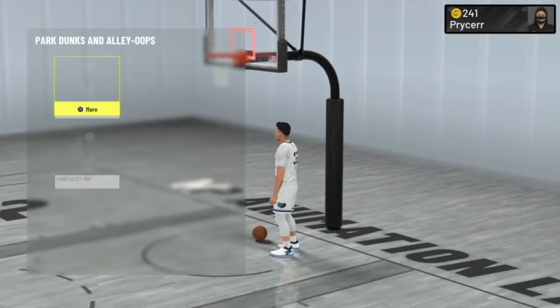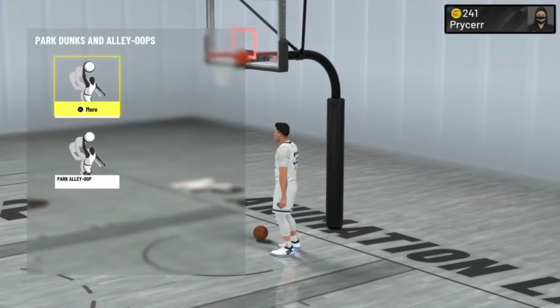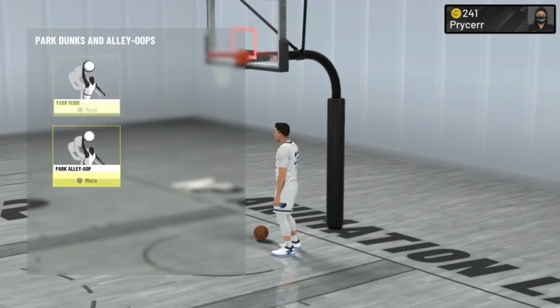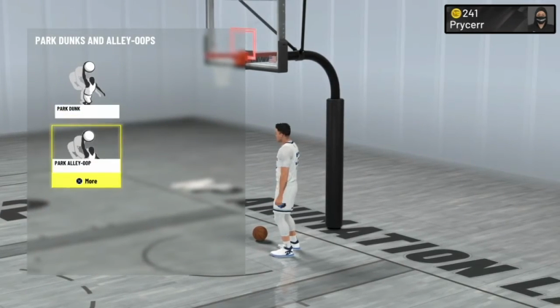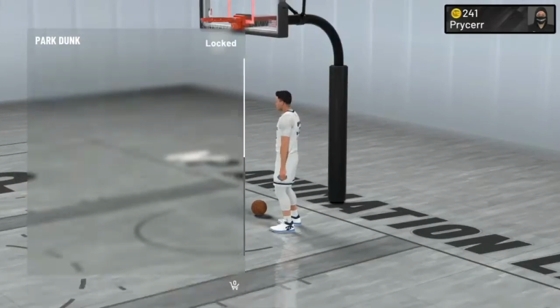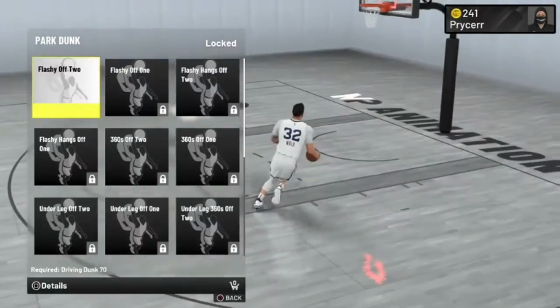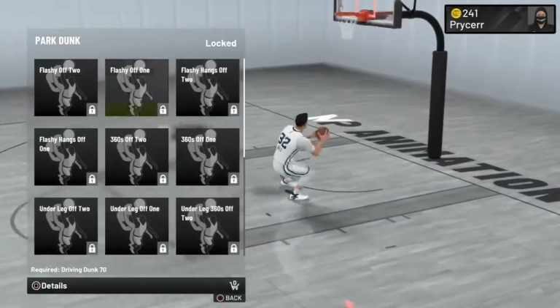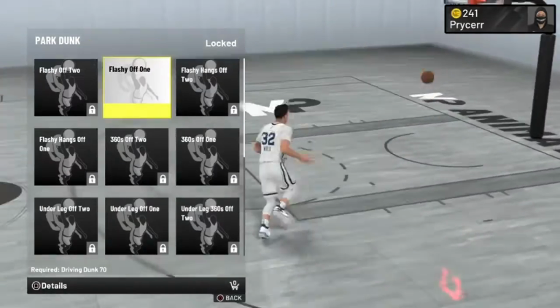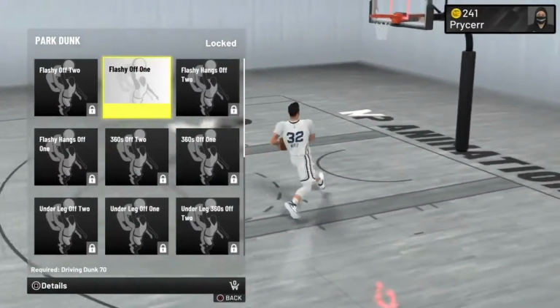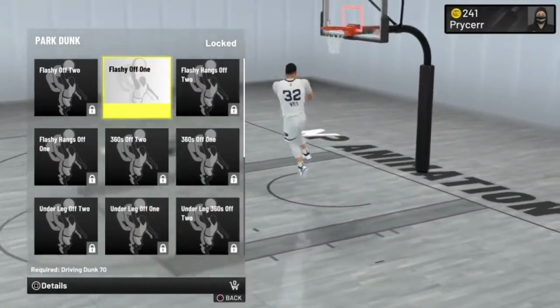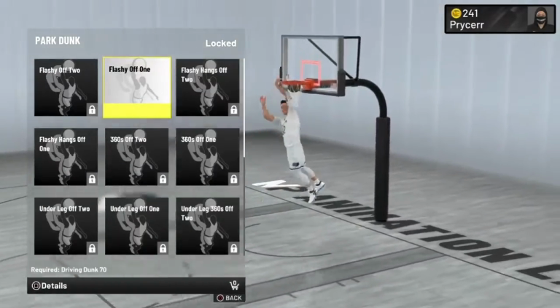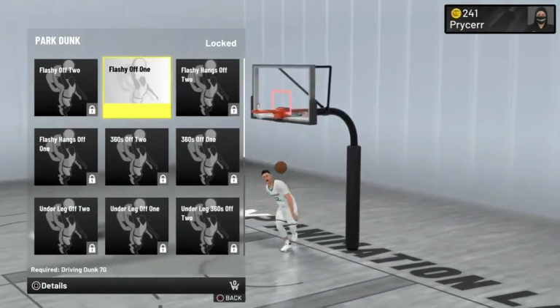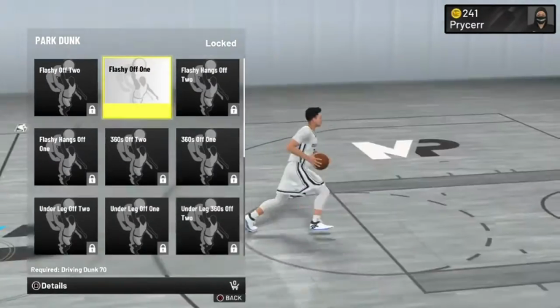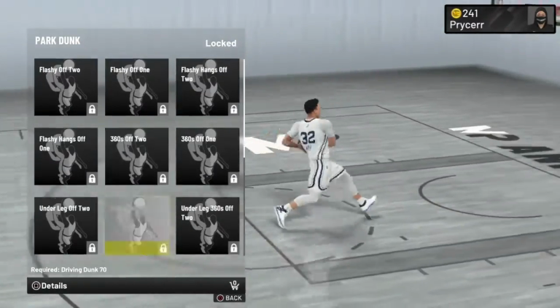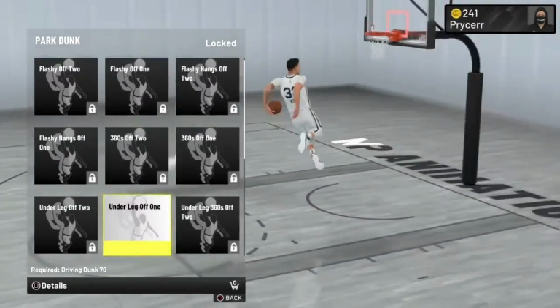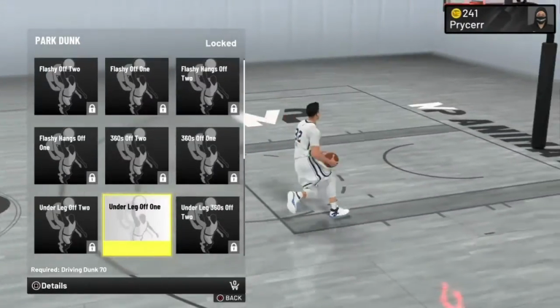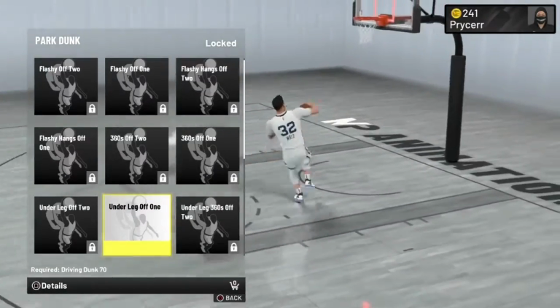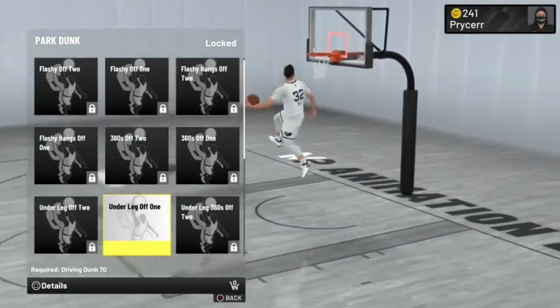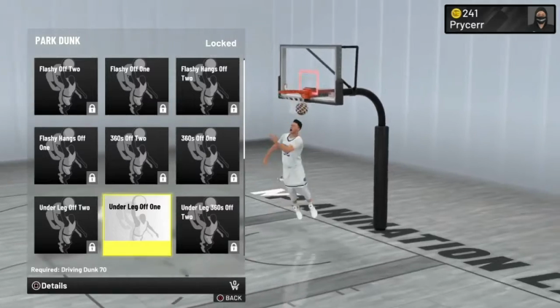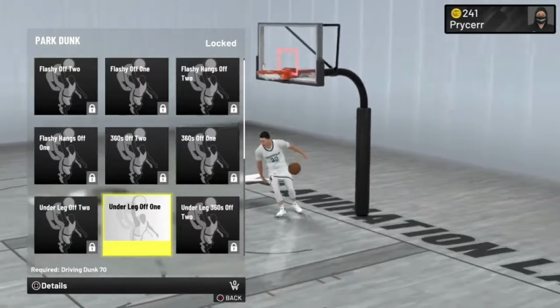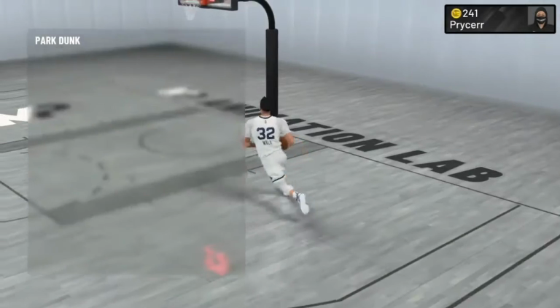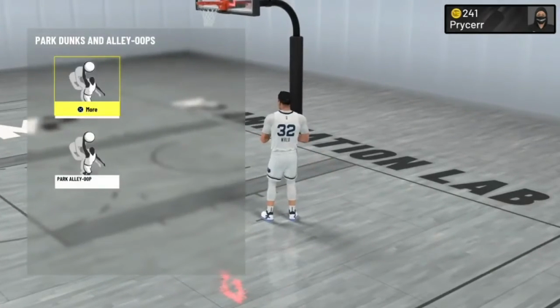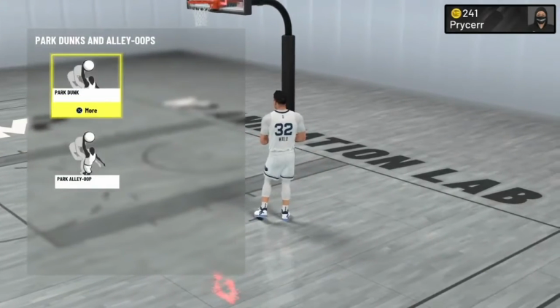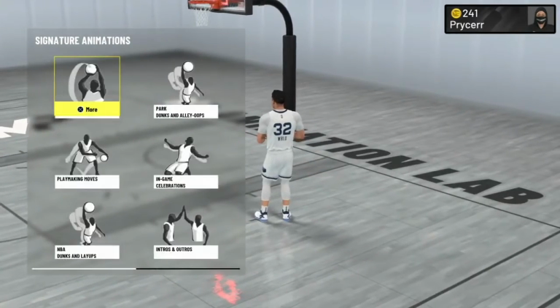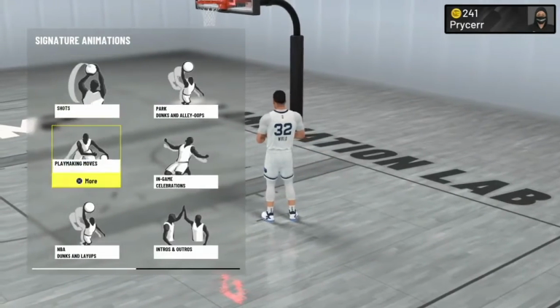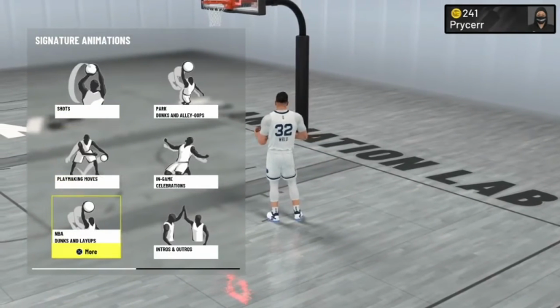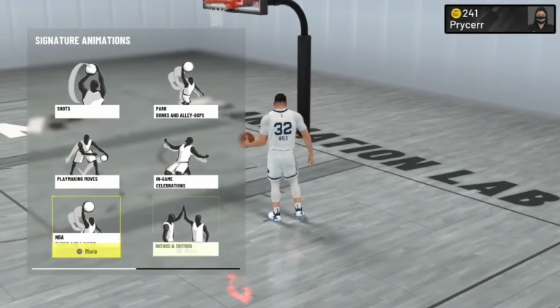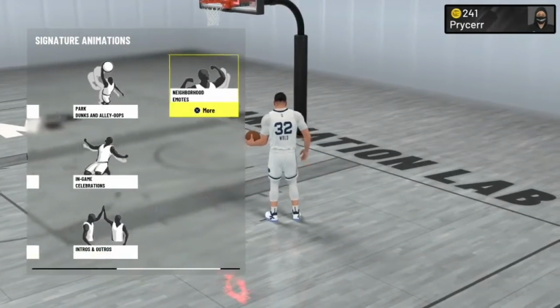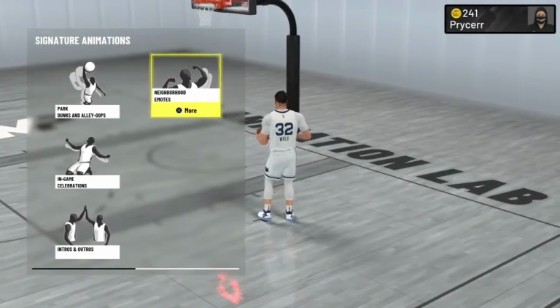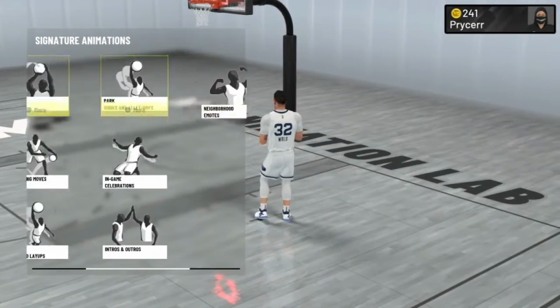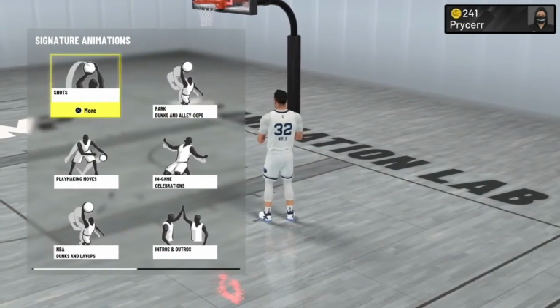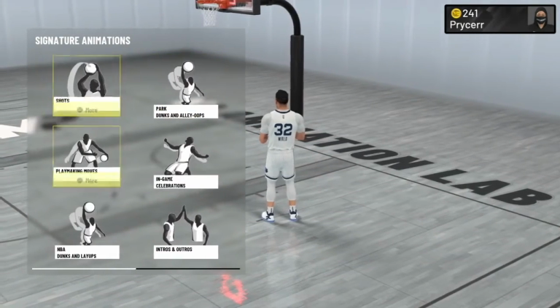Park dunks also help you. You need a 70 driving dunk to get park dunks - that just means flashy dunks. Those aren't the best dunk animations in my opinion.